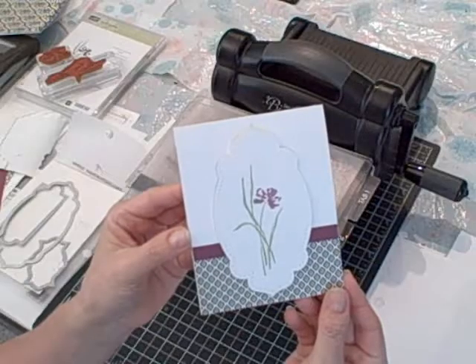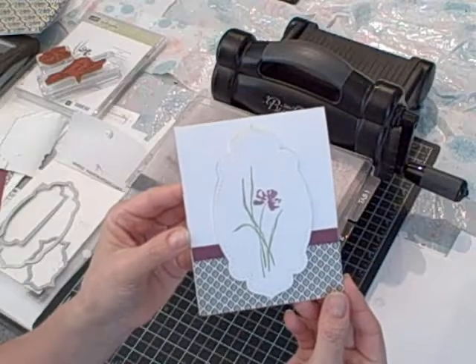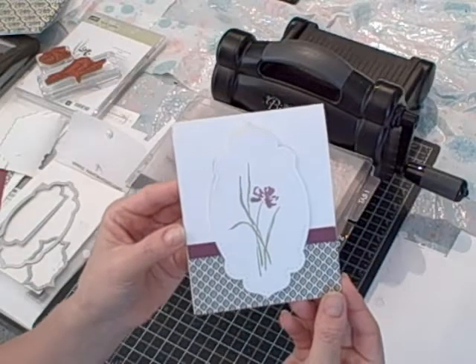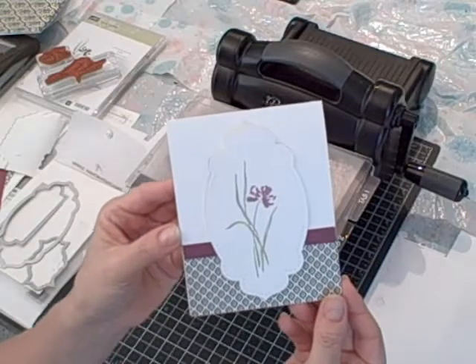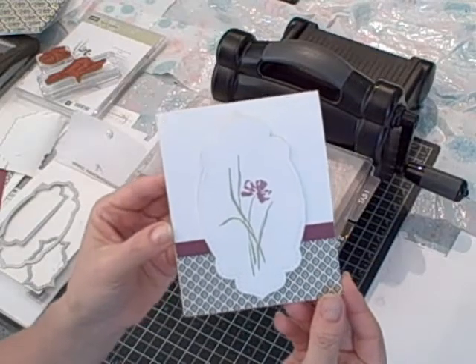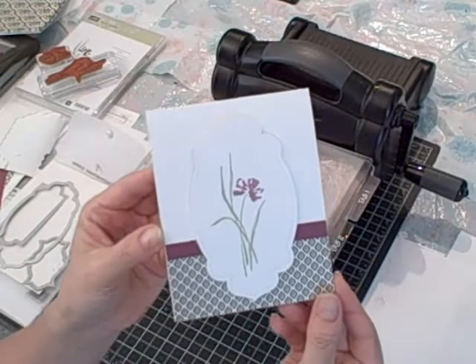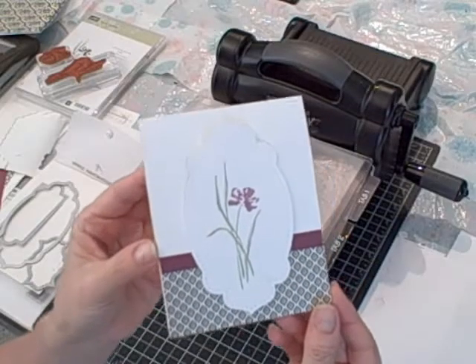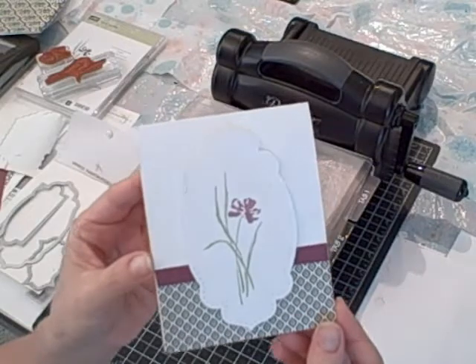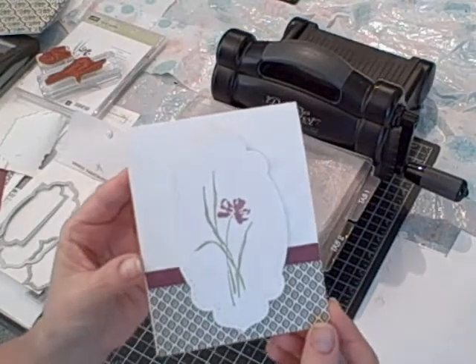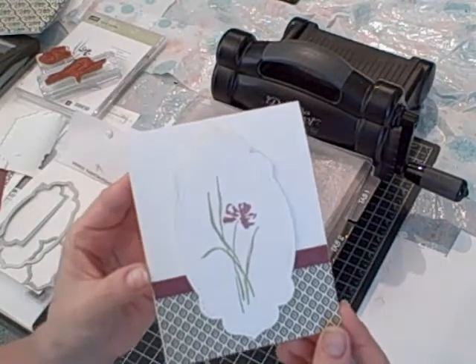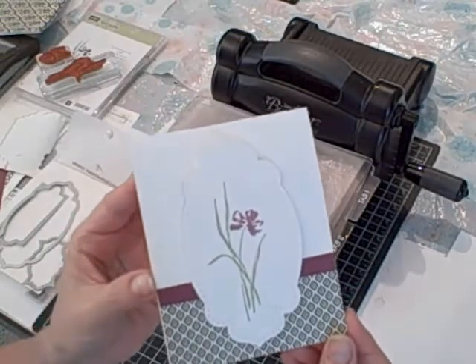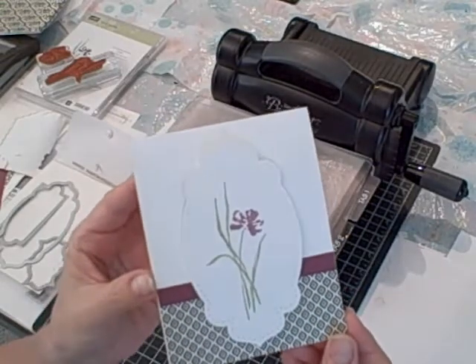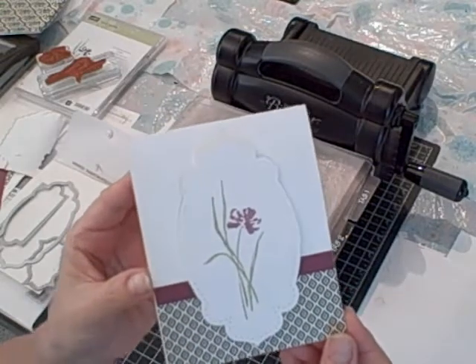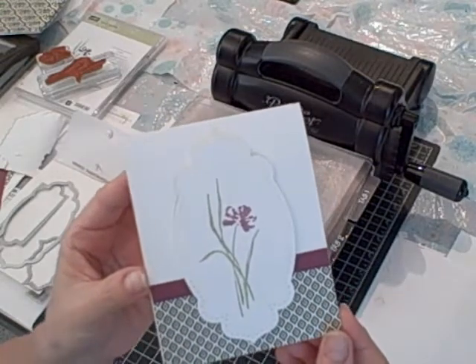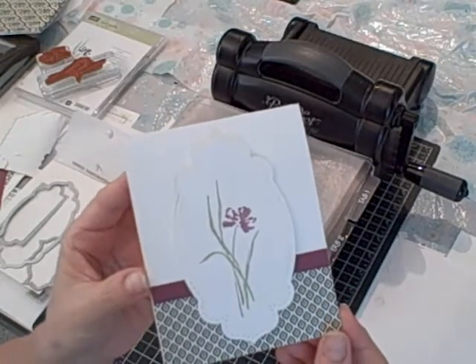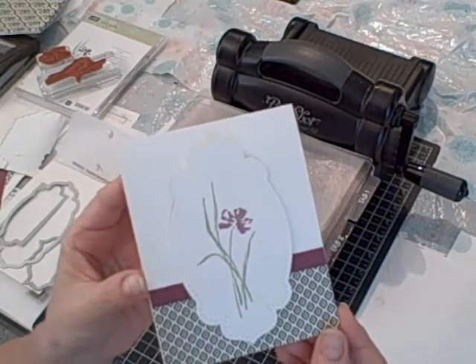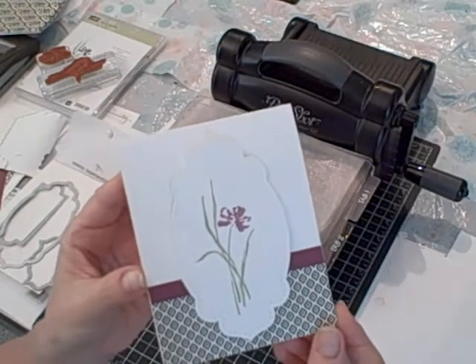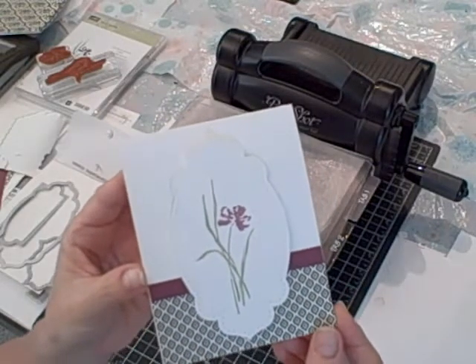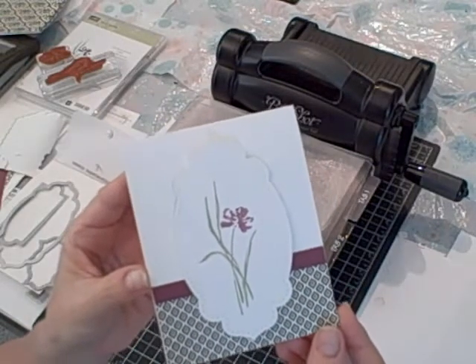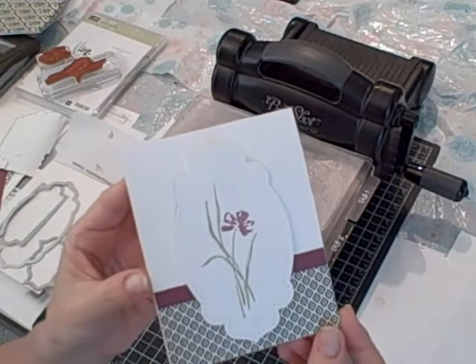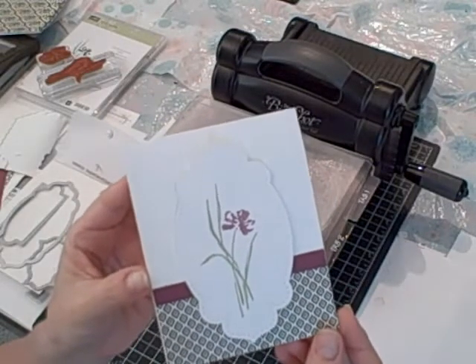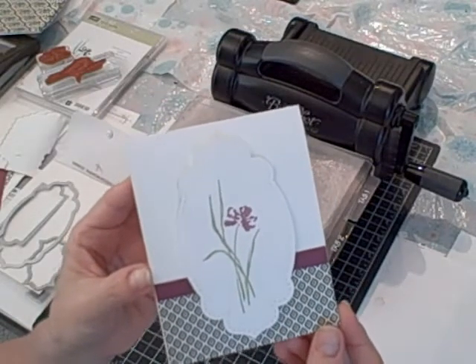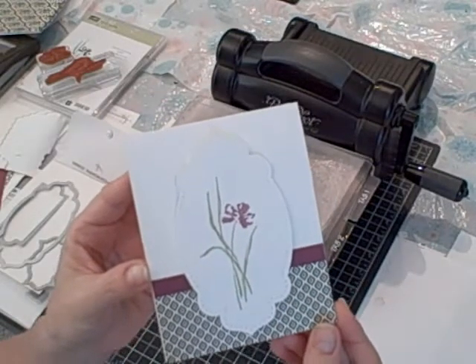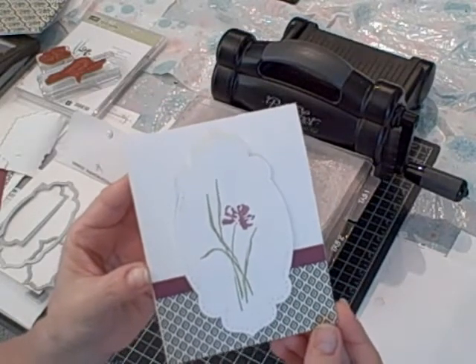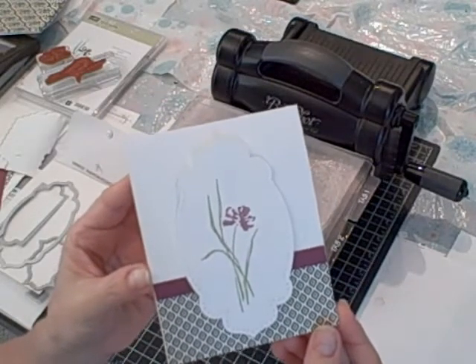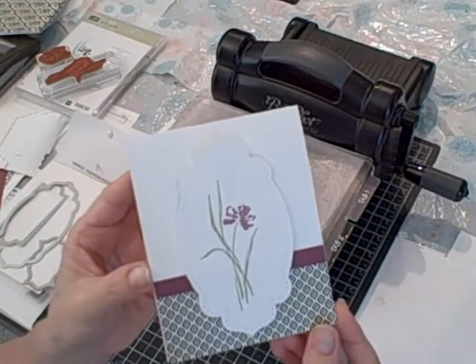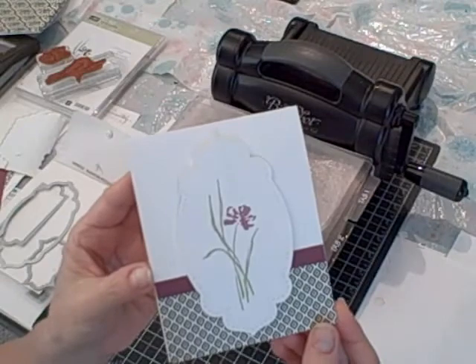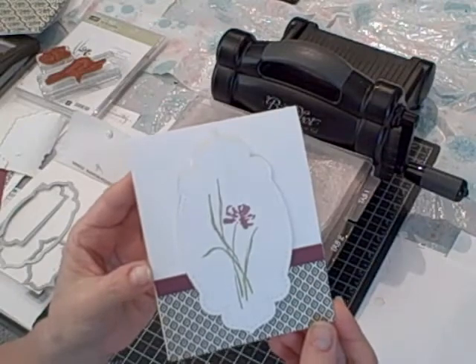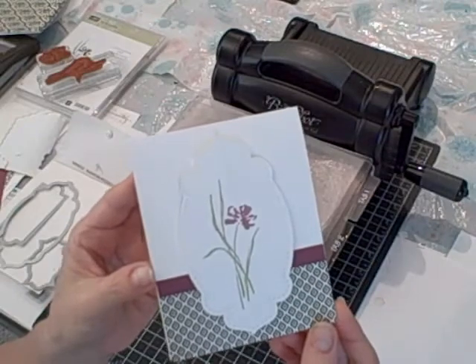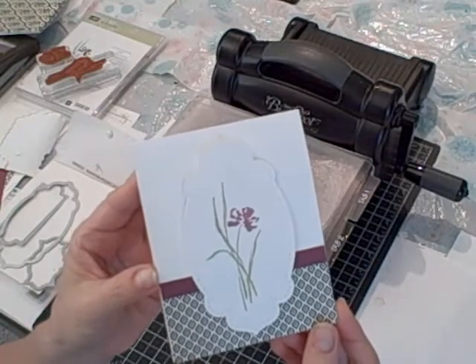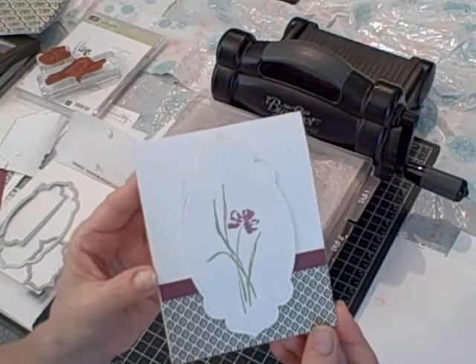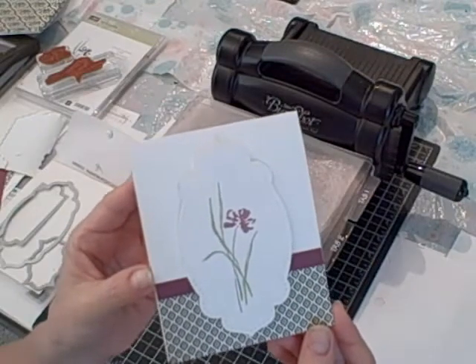Hi, I'm Terry and I'm nuts about stamping. I'm back today with another Sundays with Sizzix project. It's this greeting card that I created using my Big Shot.